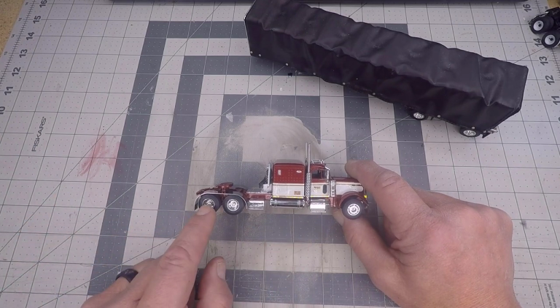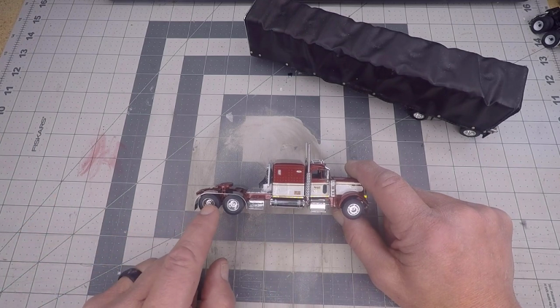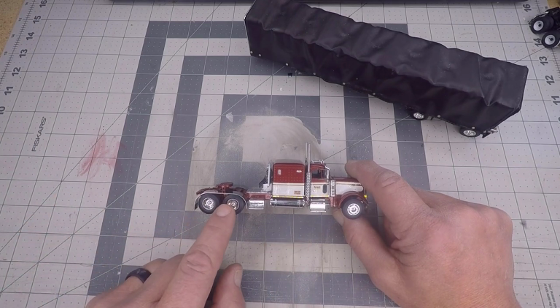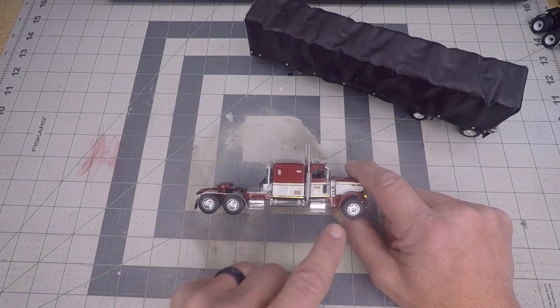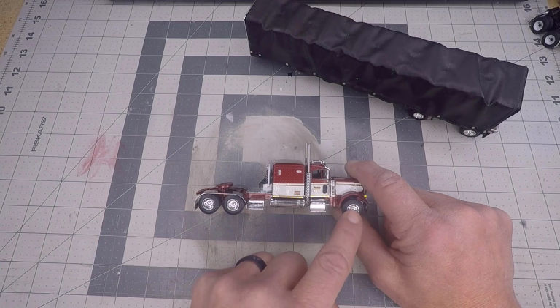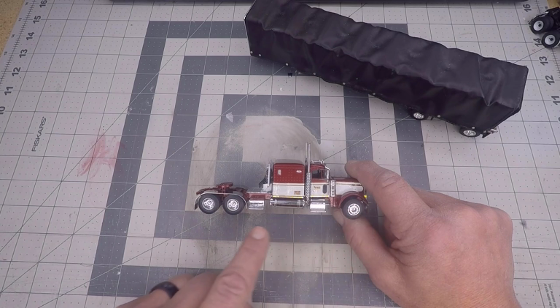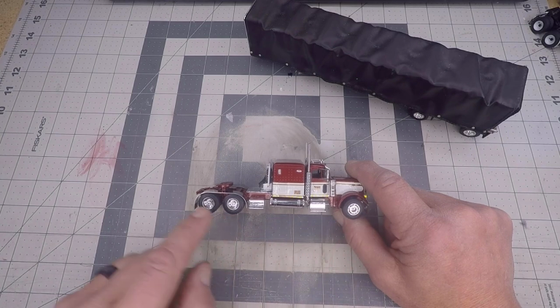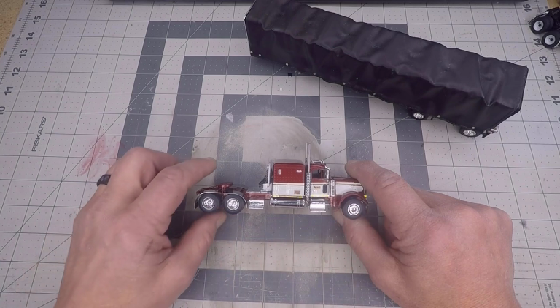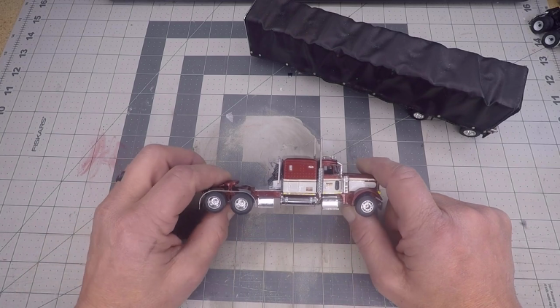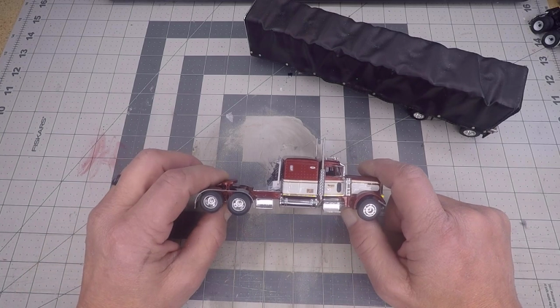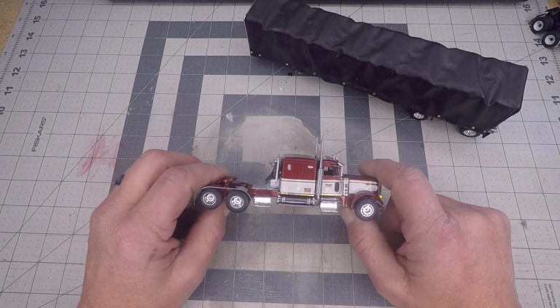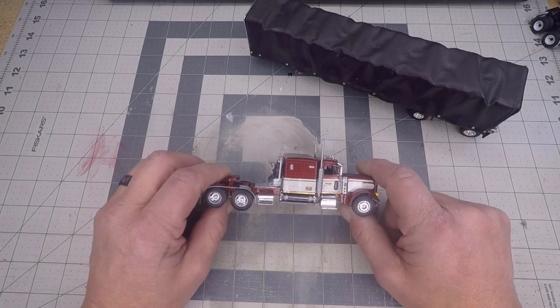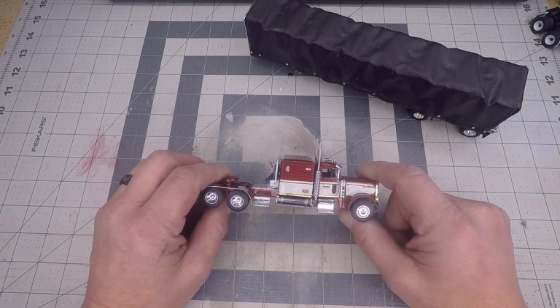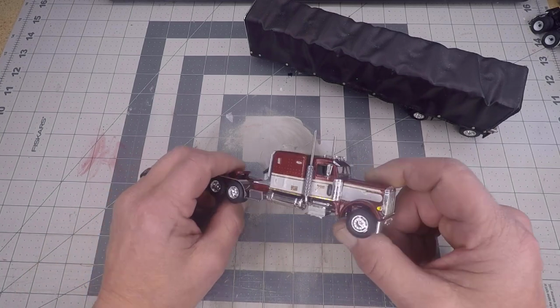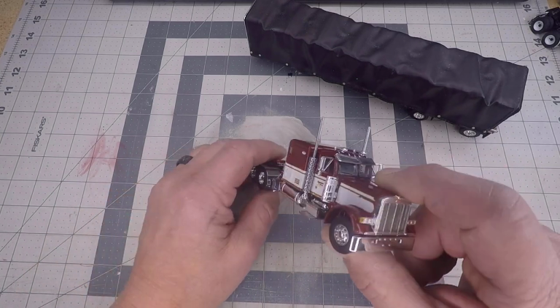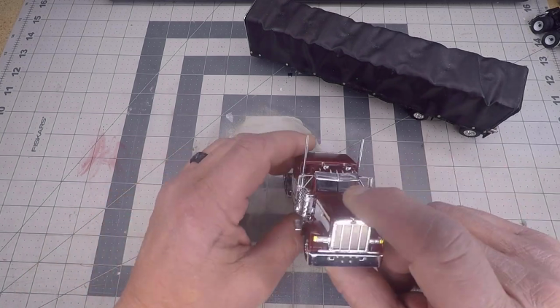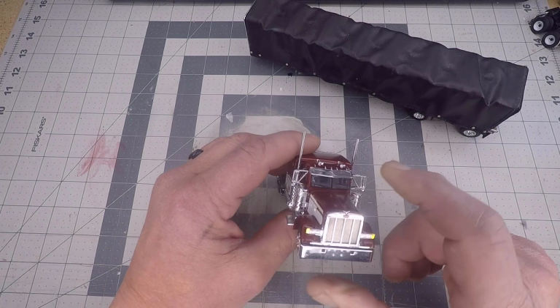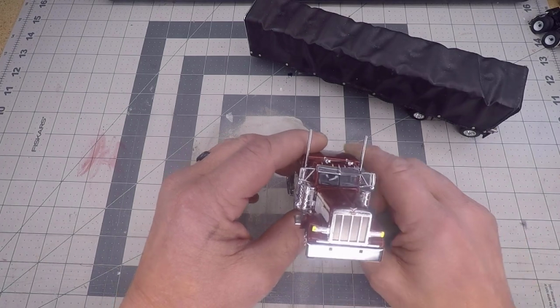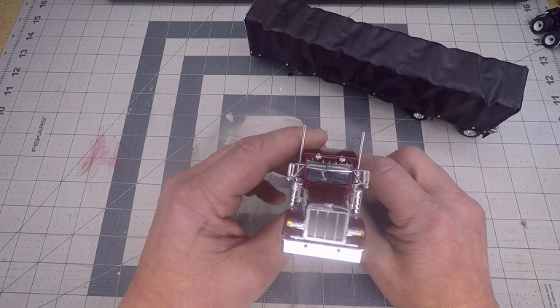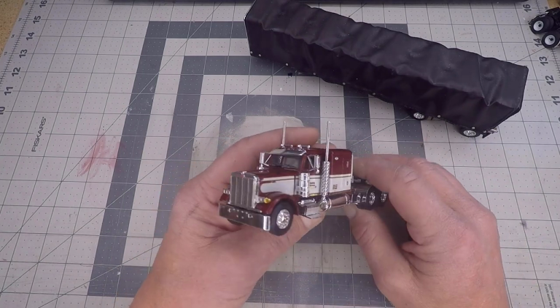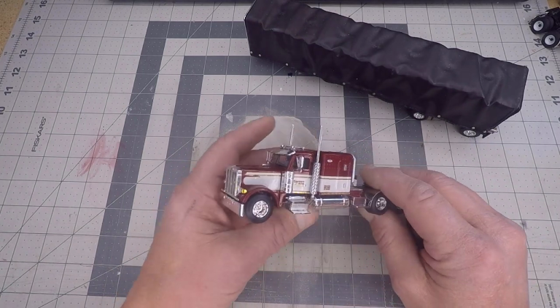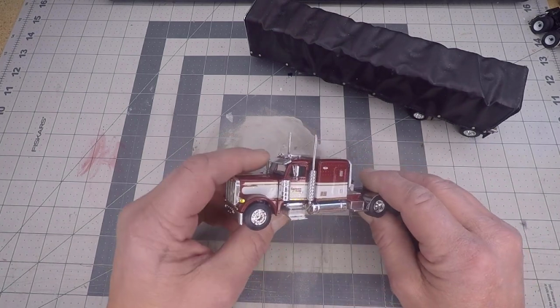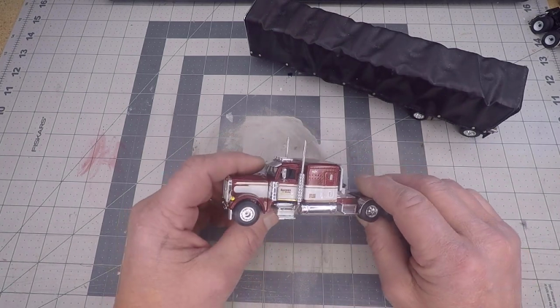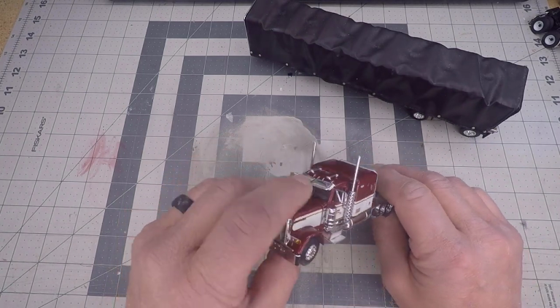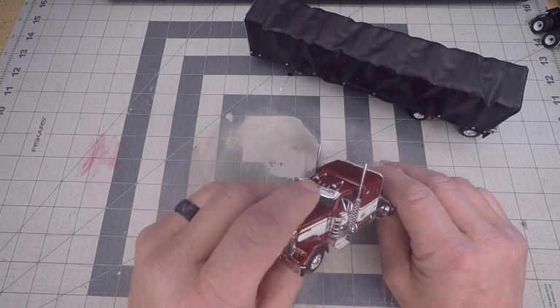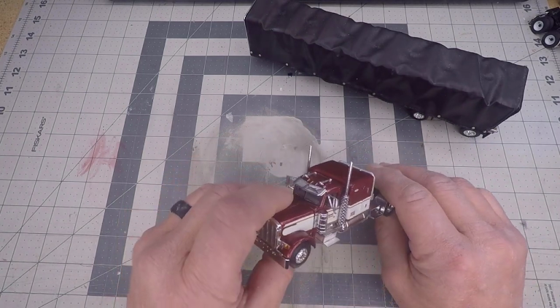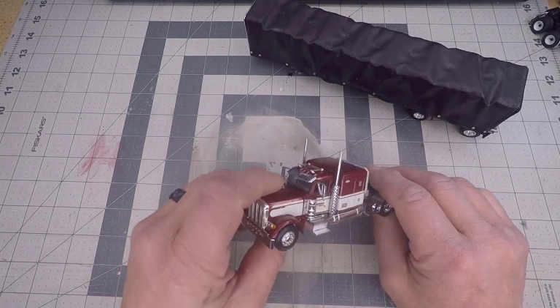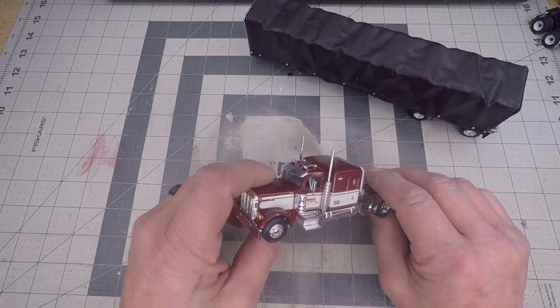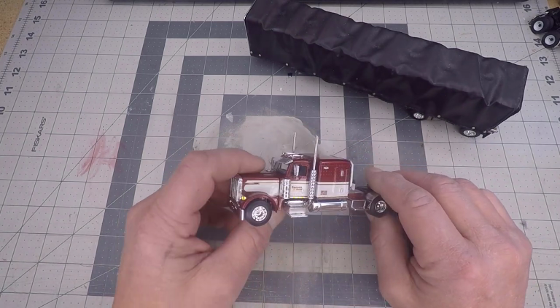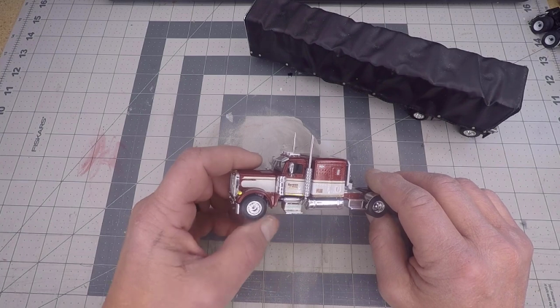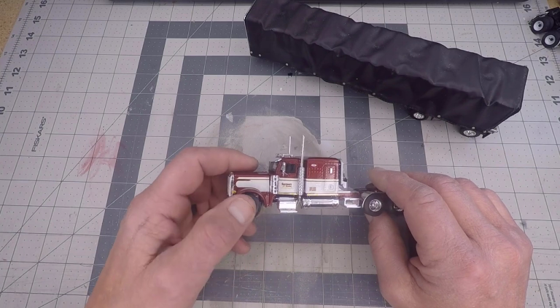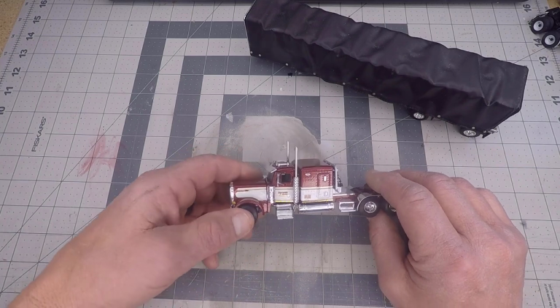Added oval wheels out of my store on the front and the back to match his truck a little bit better. Then added detail on the cabinets and across the cab lights with the Molotow chrome pen.